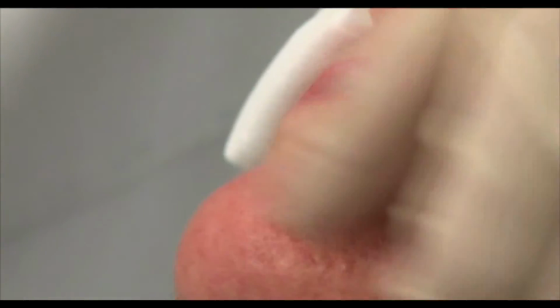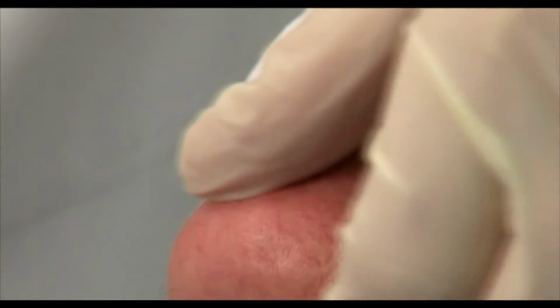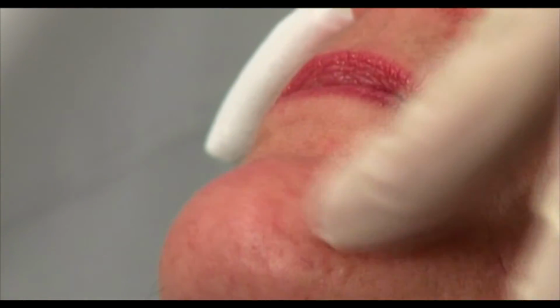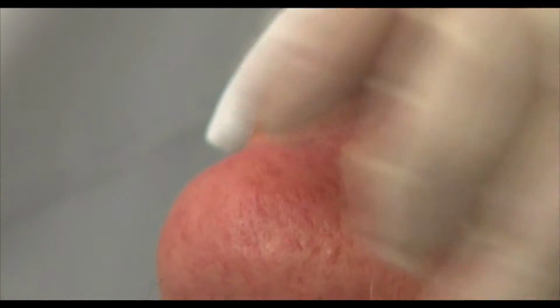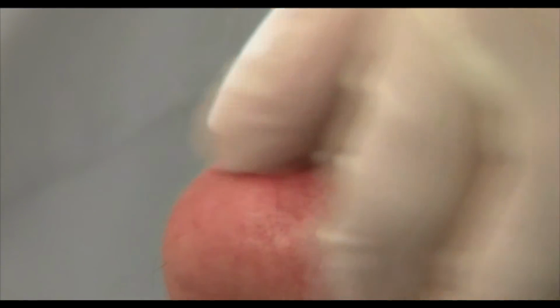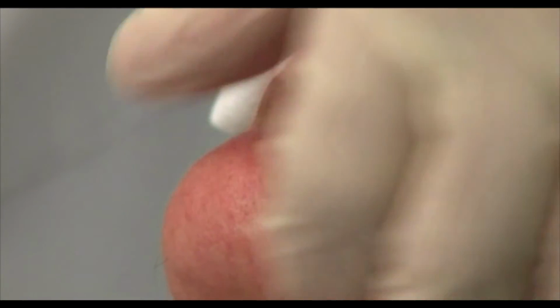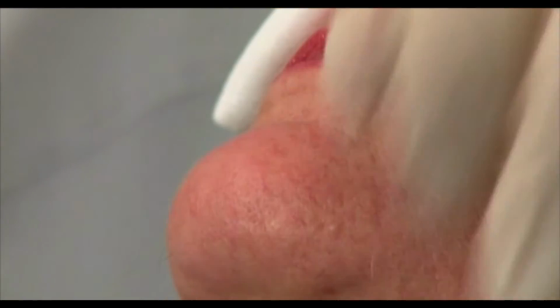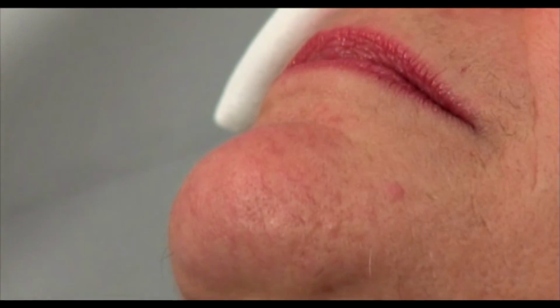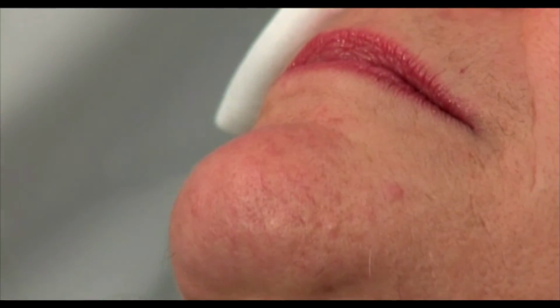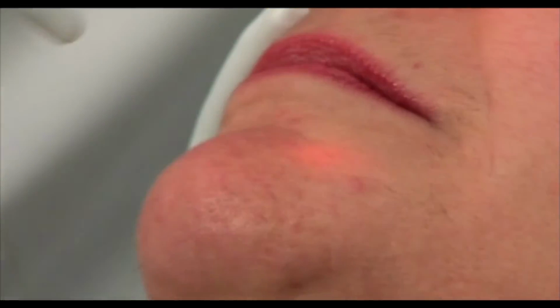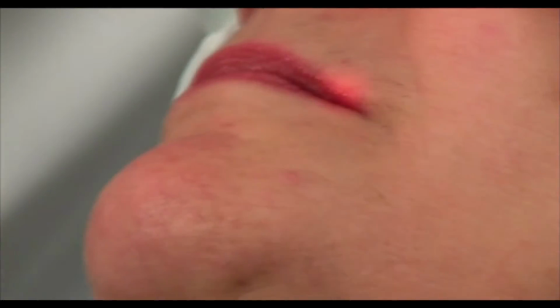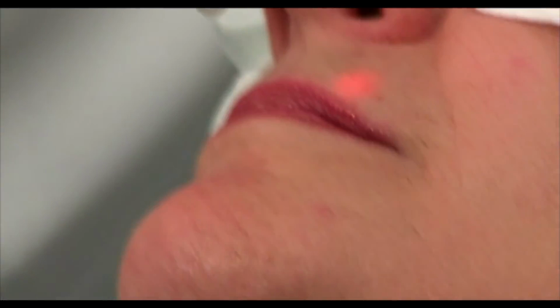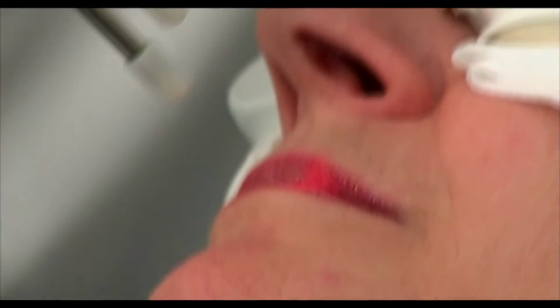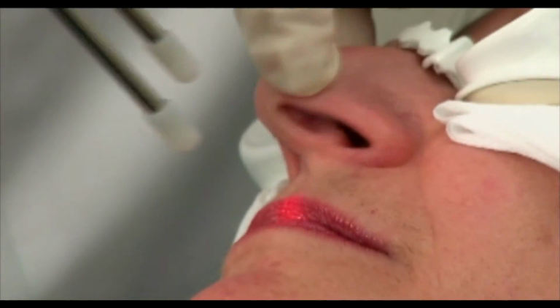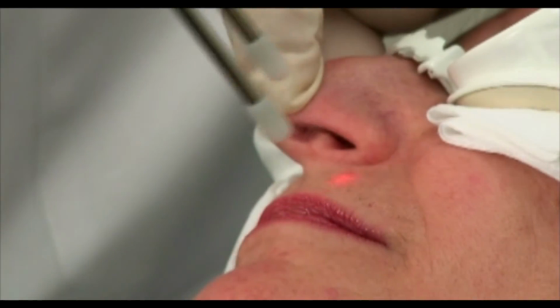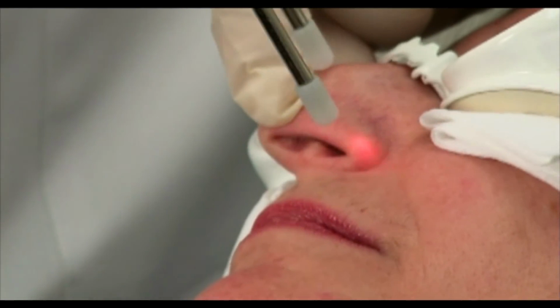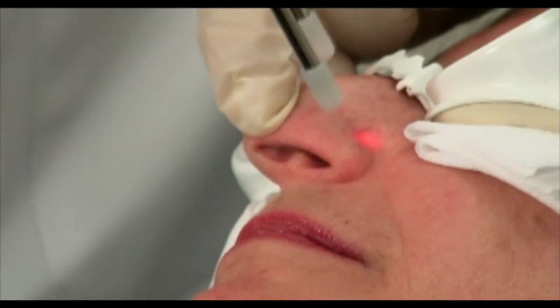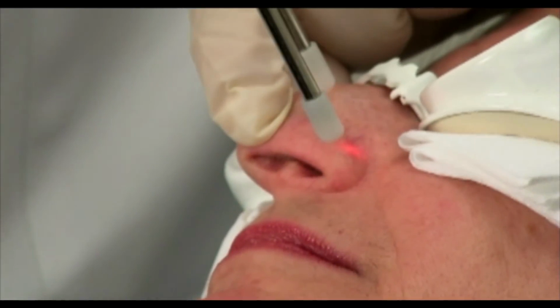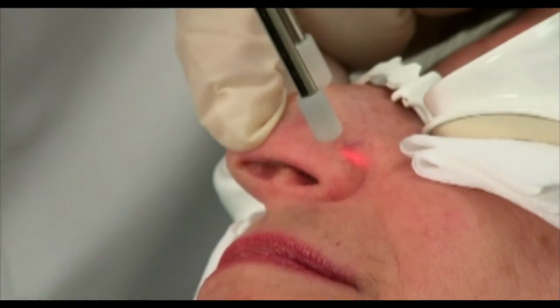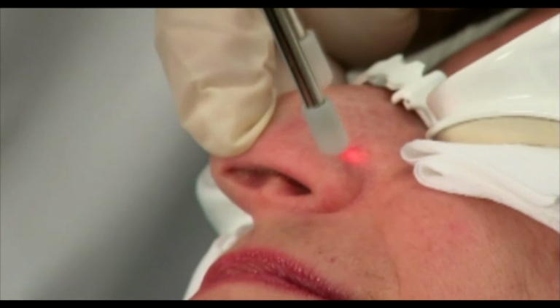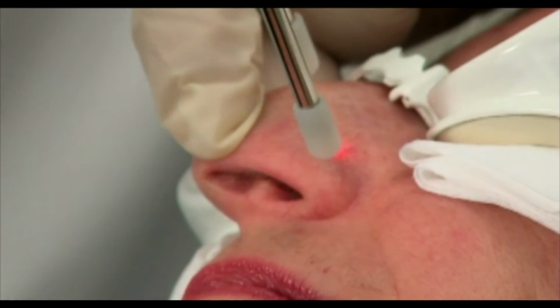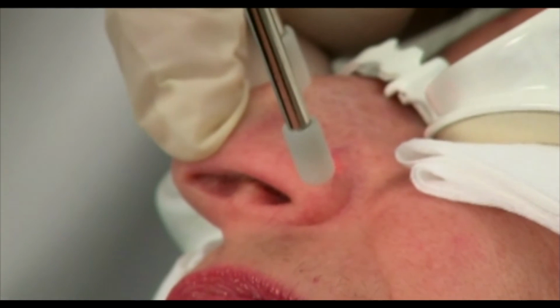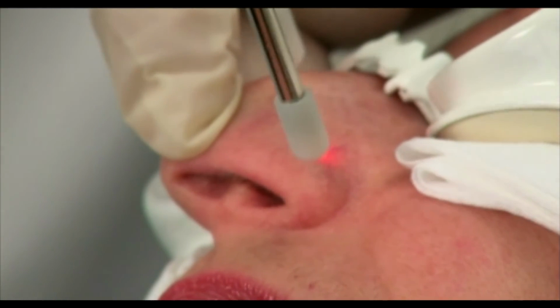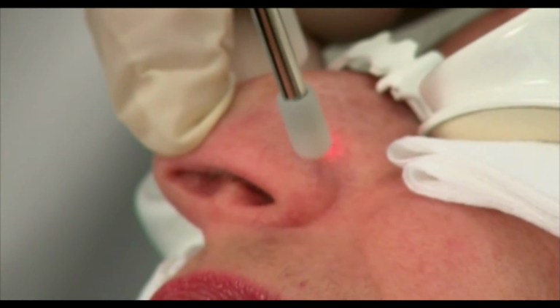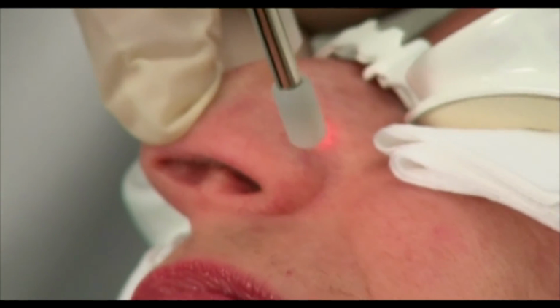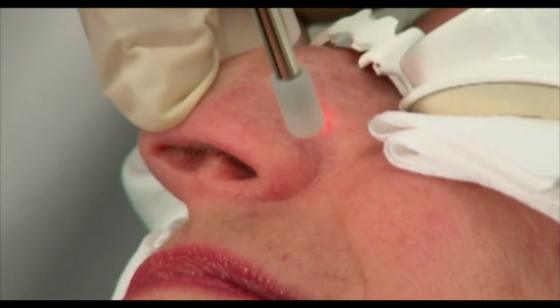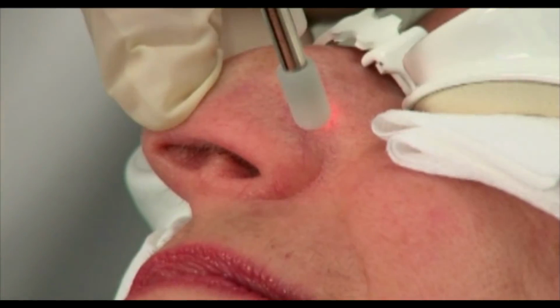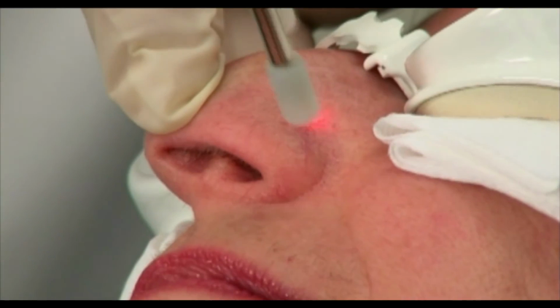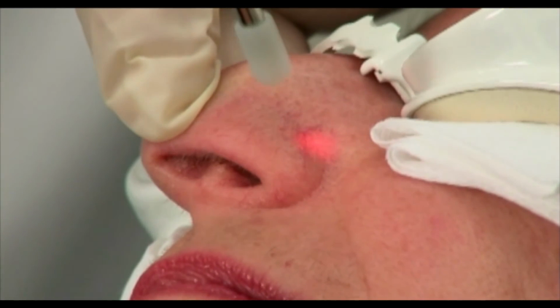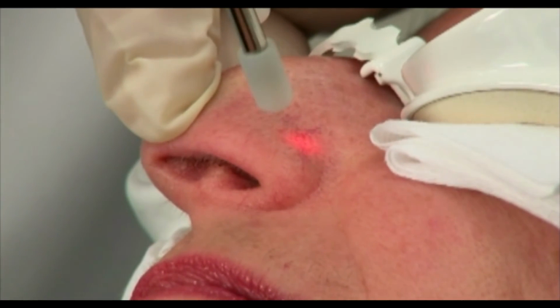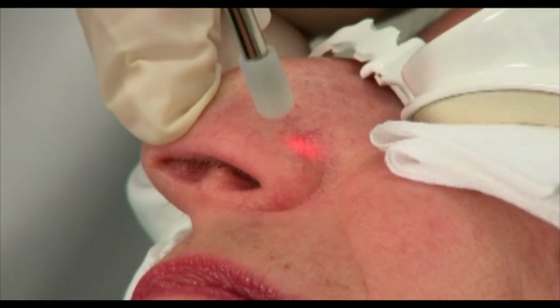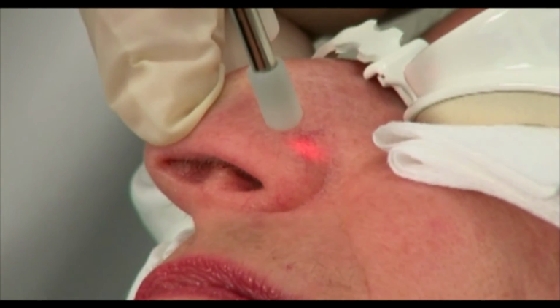Even looking at the vessels, I can see that they're blanched. I'll go to the side of the nose again — hovering on top of it, not overlapping at all.